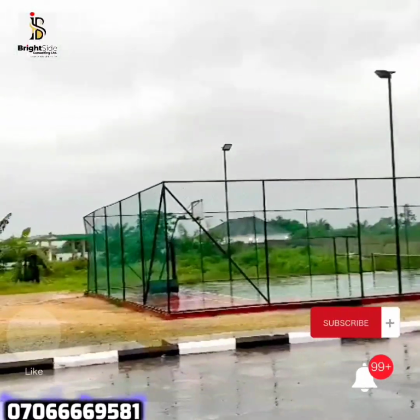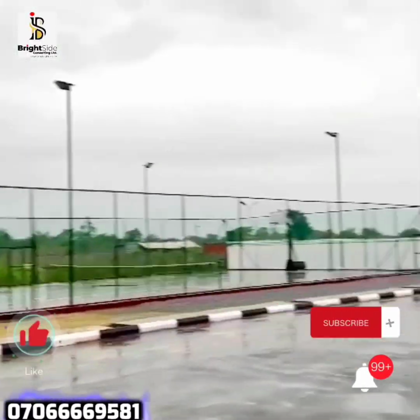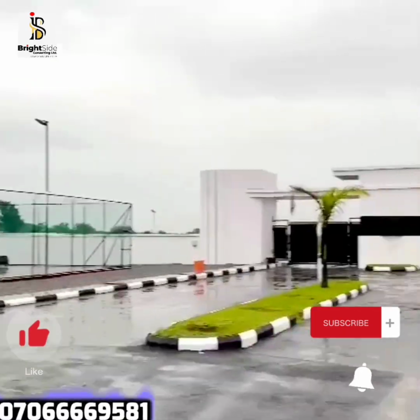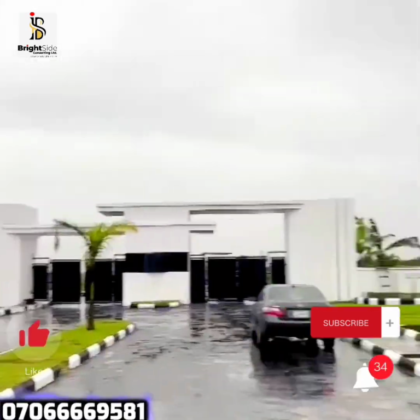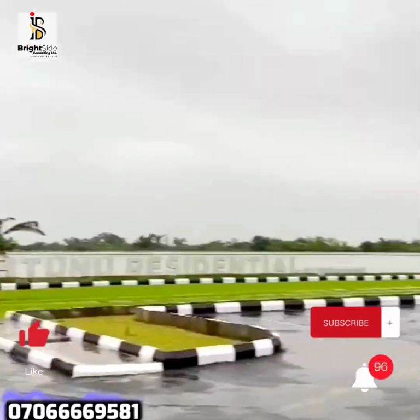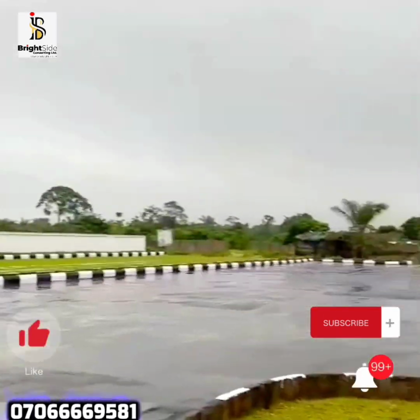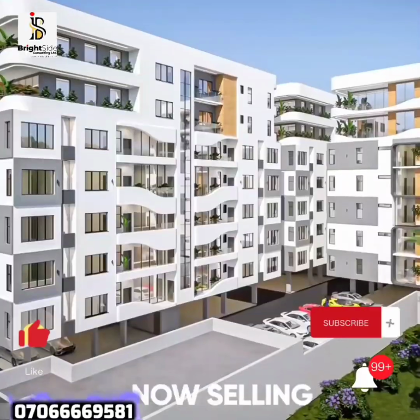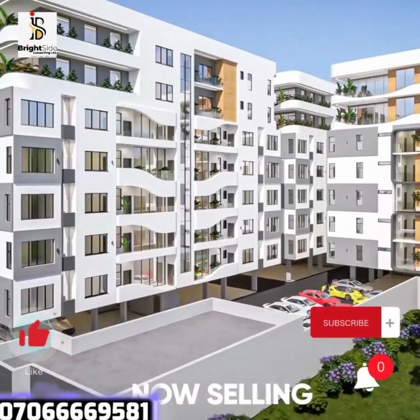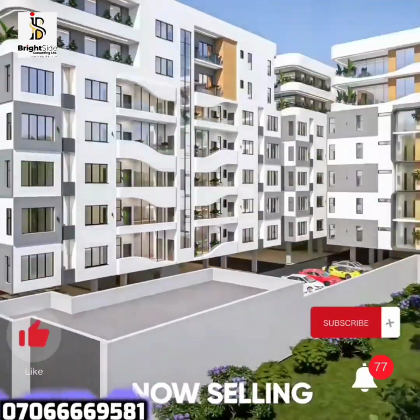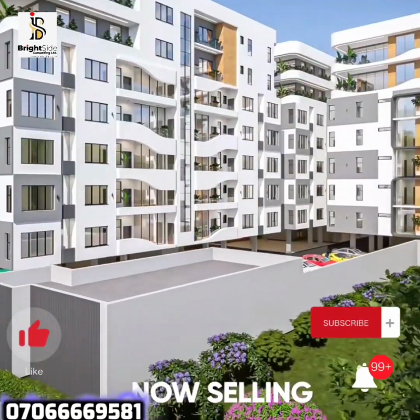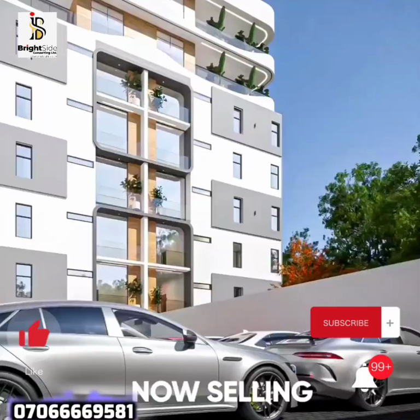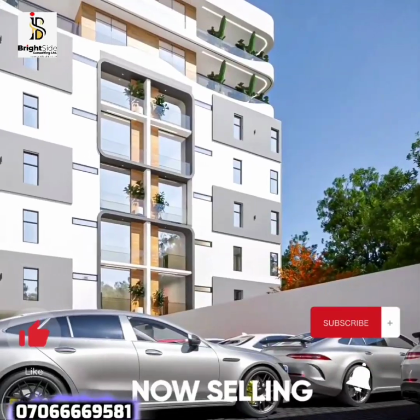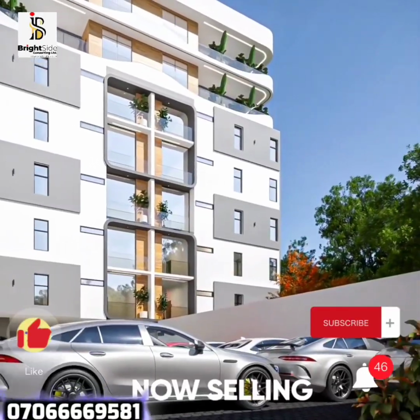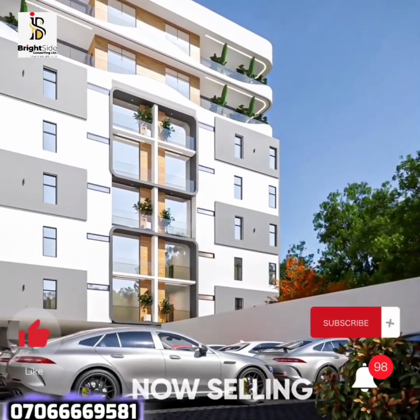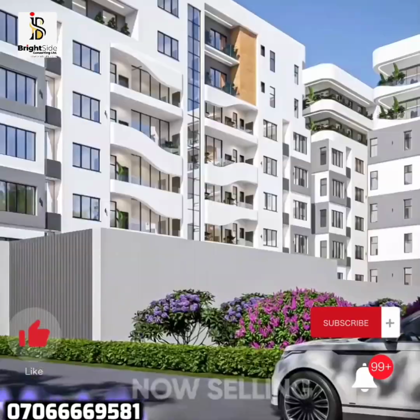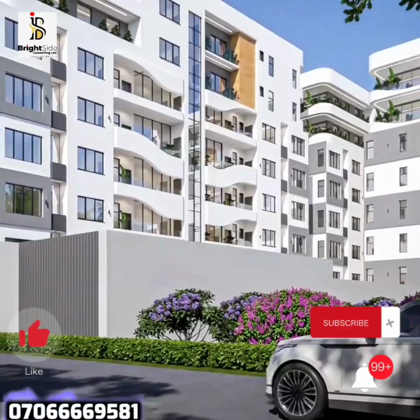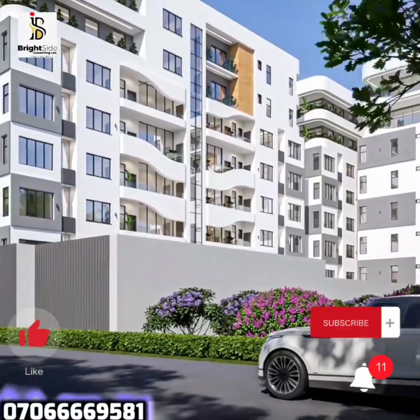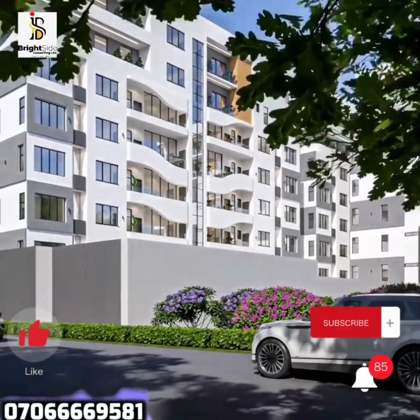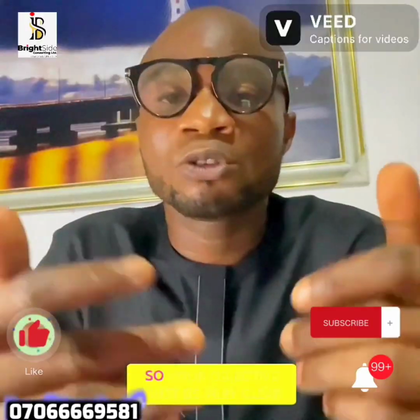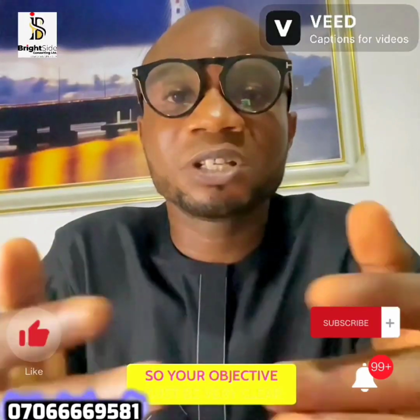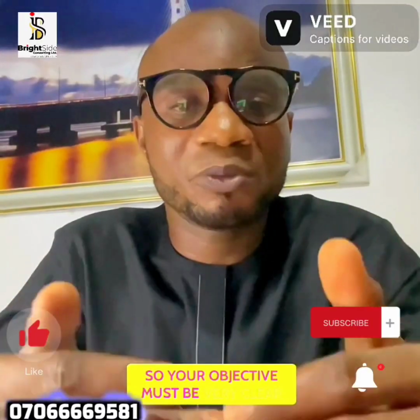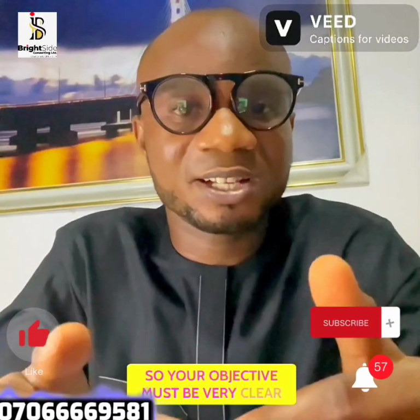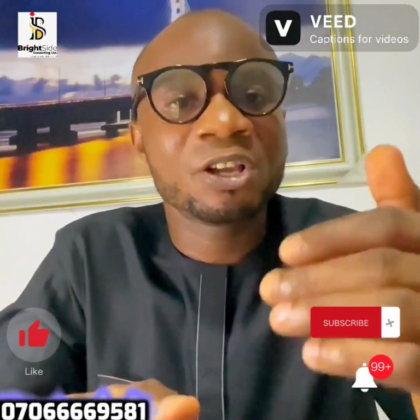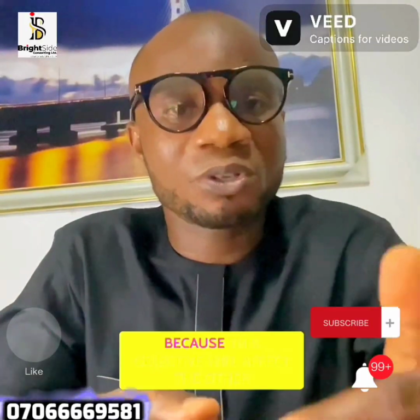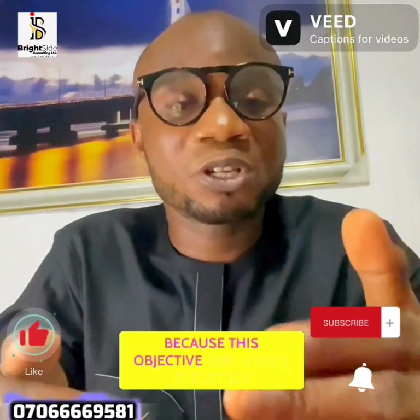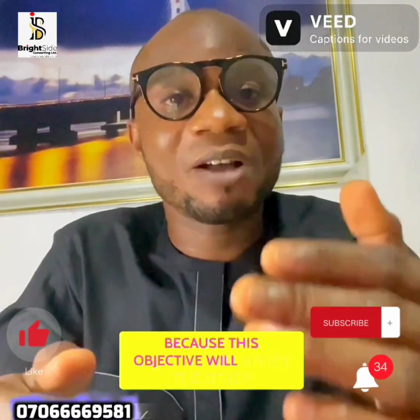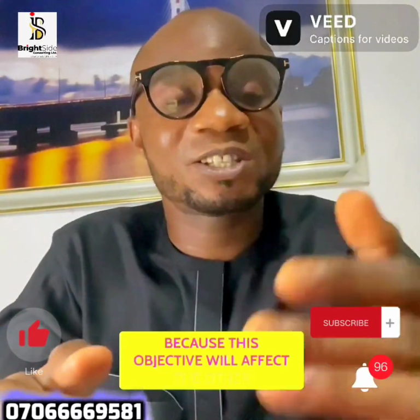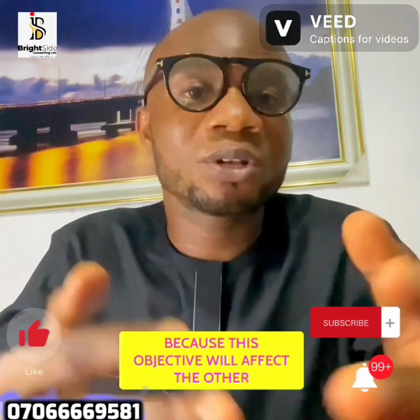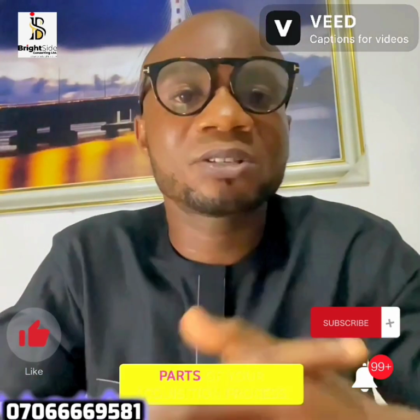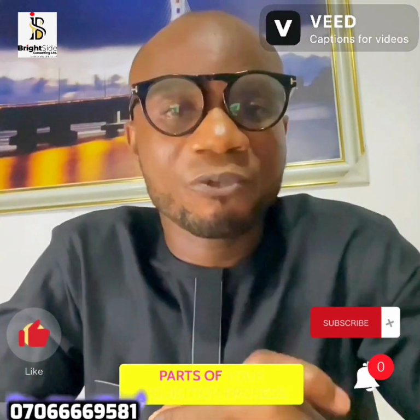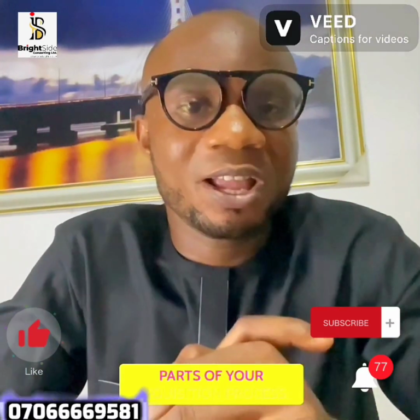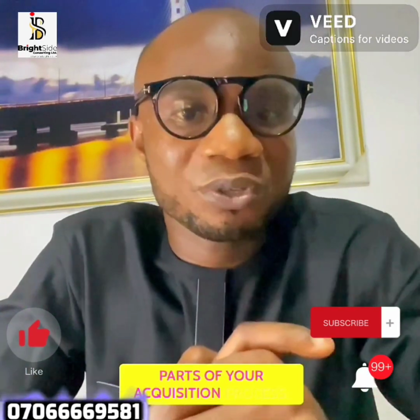After which you can resell at a higher value — in the form of land banking. If it's a house, are you buying because you want to put it up for short let, or long-term rent, or you want a family house or a vacation home? Your objective must be very clear because it will affect the other parts of your acquisition process.